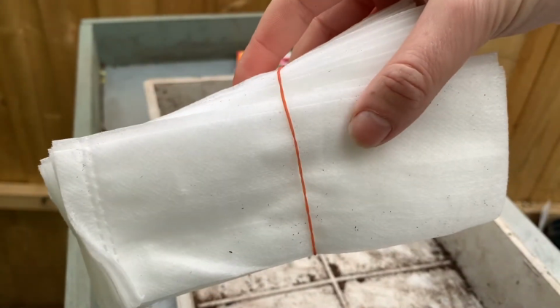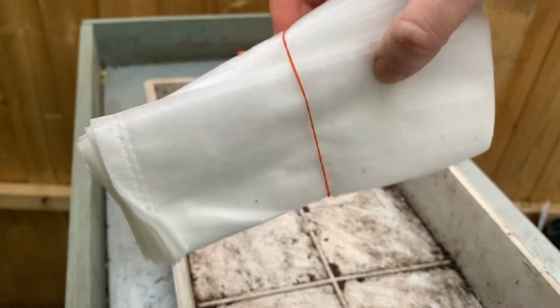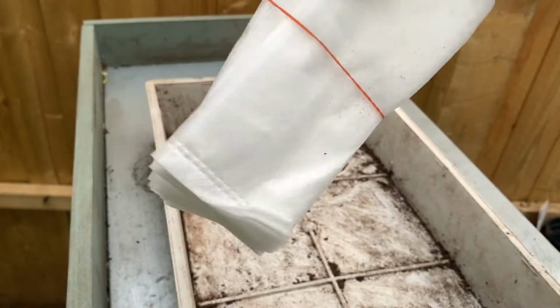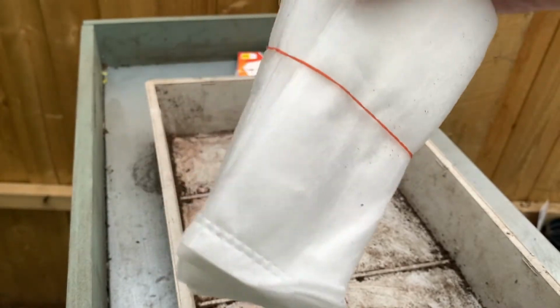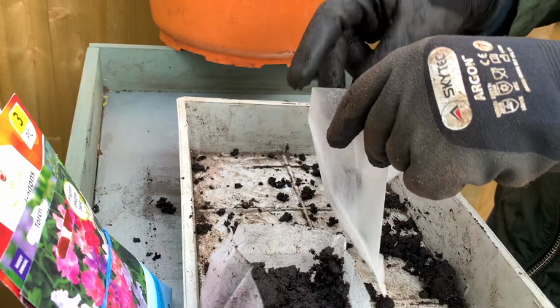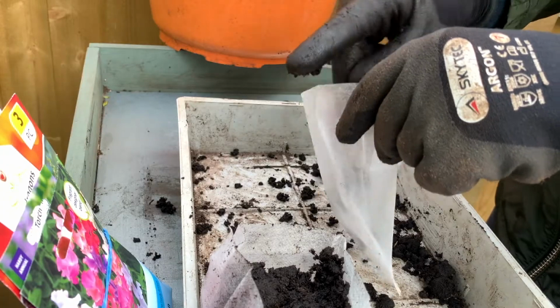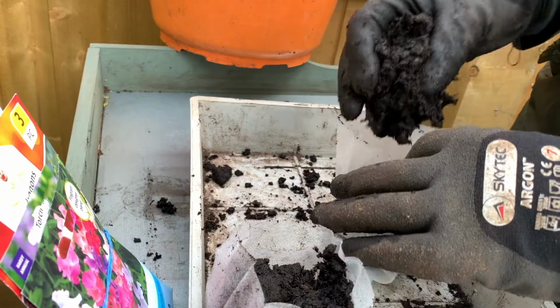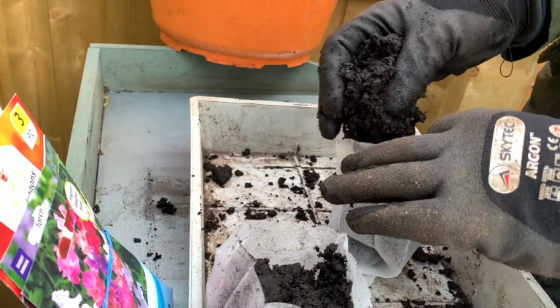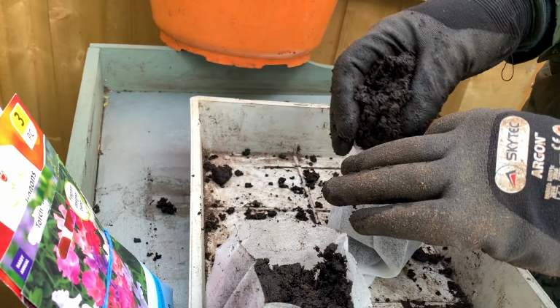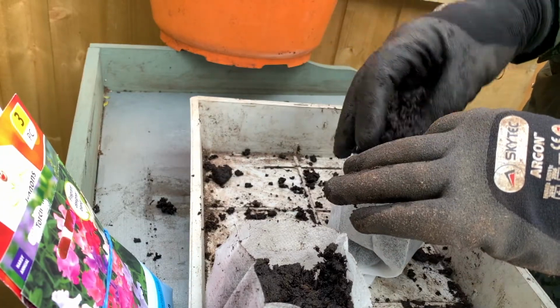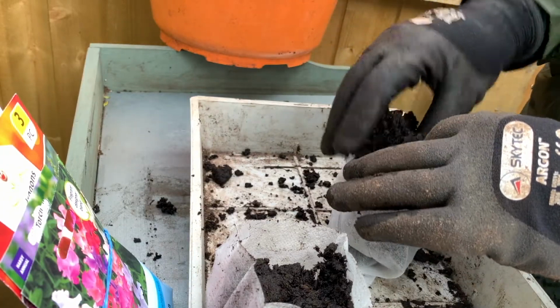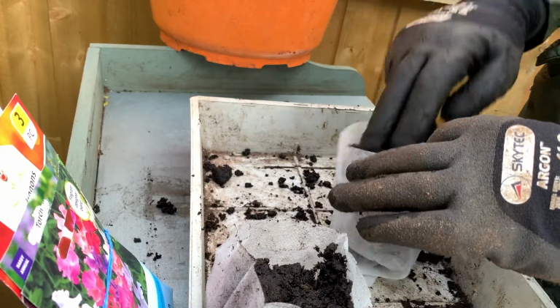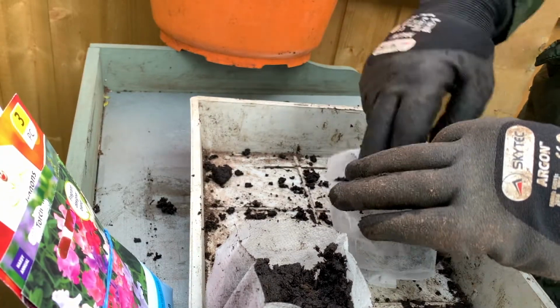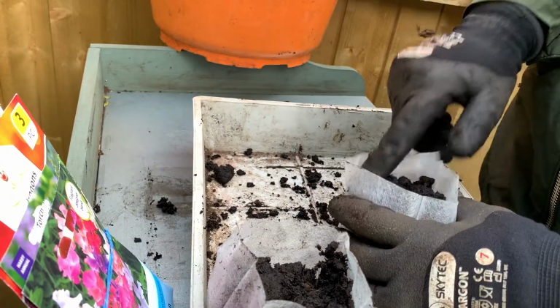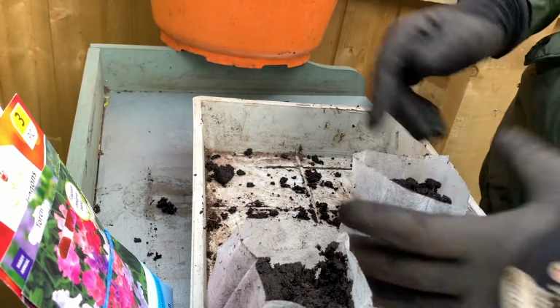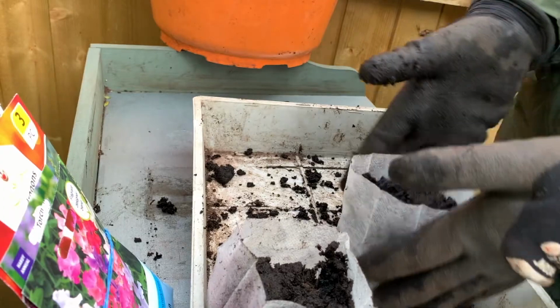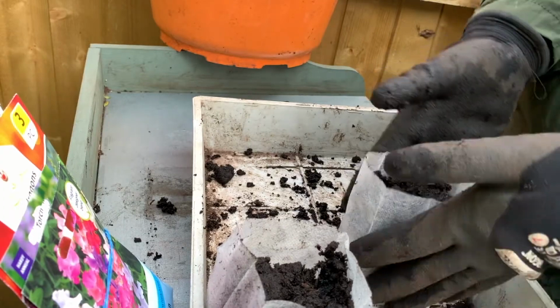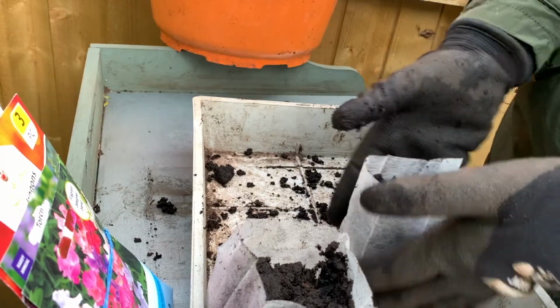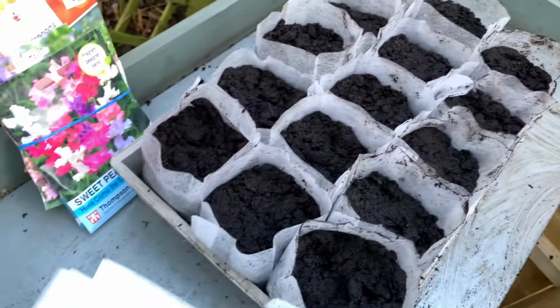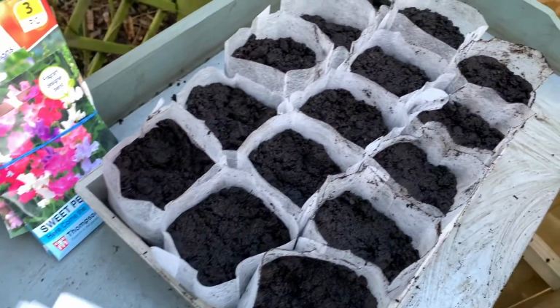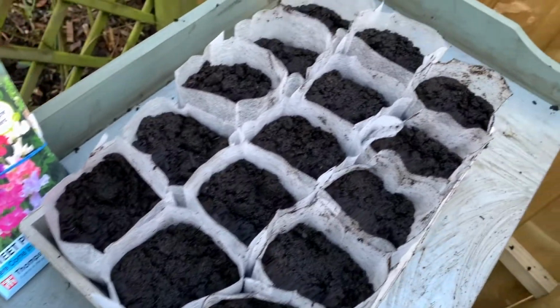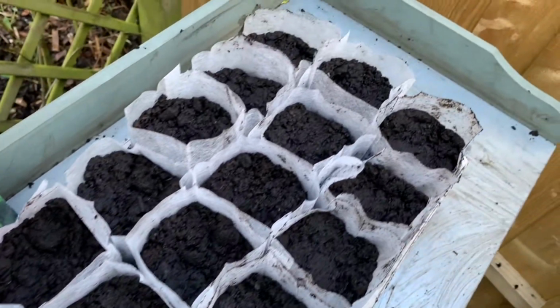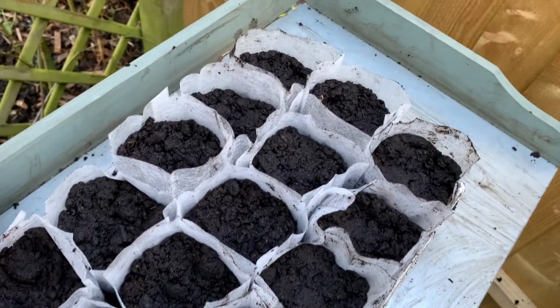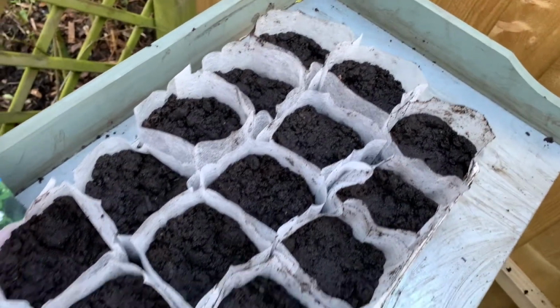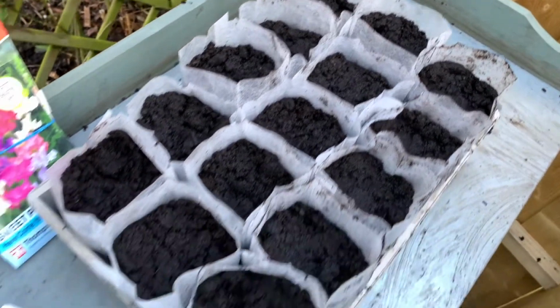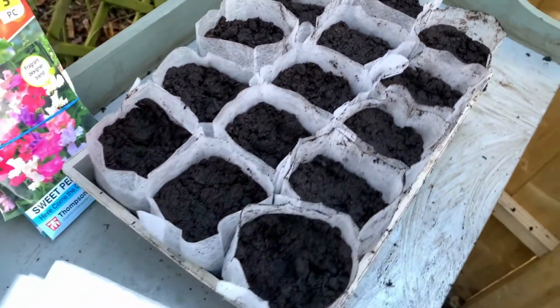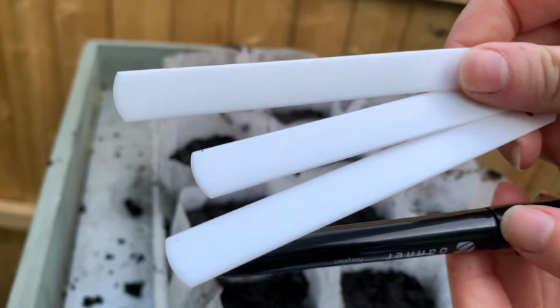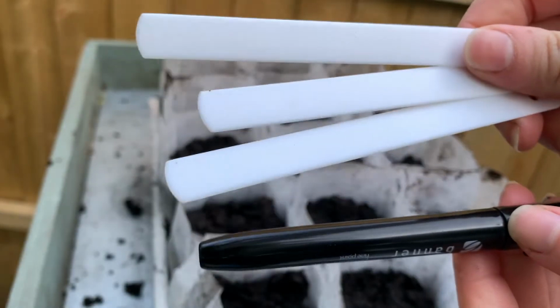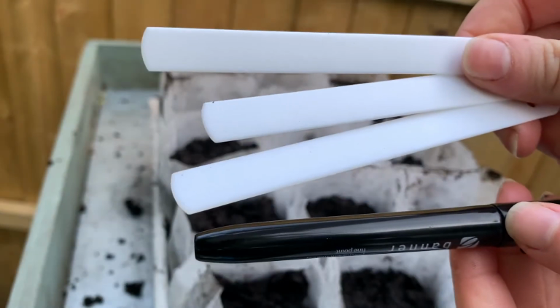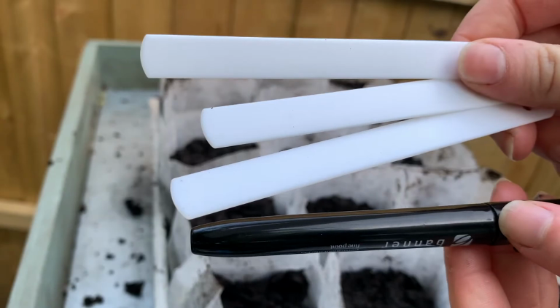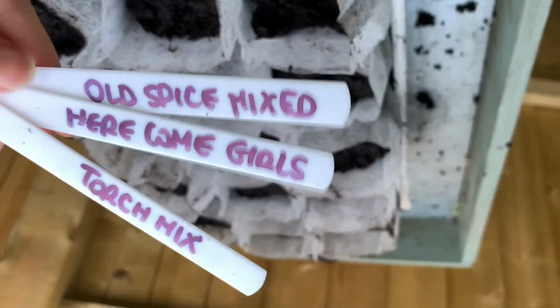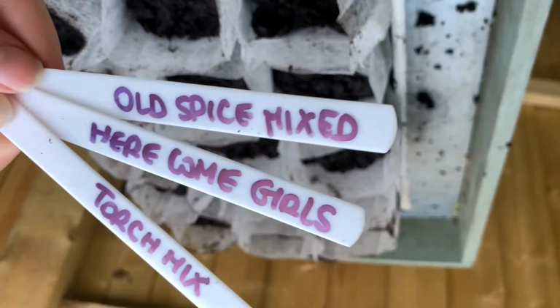I'm using my grow bags and filling them with the moist compost. I'll now have 15 cells ready for sowing, but first I'm preparing some labels to remember what goes where.